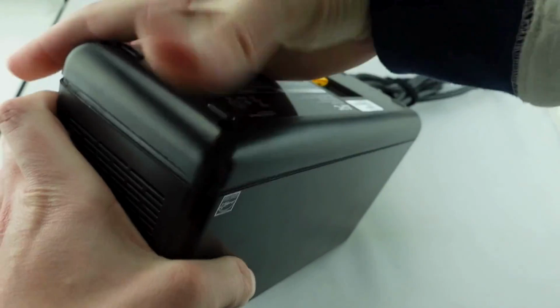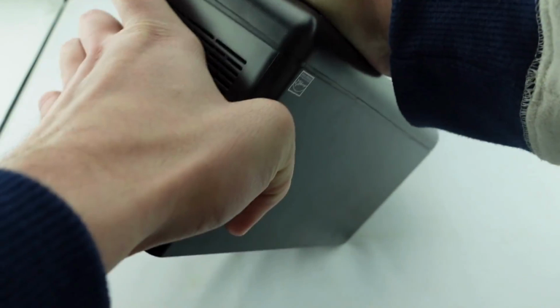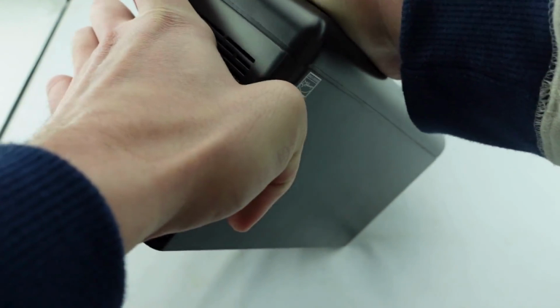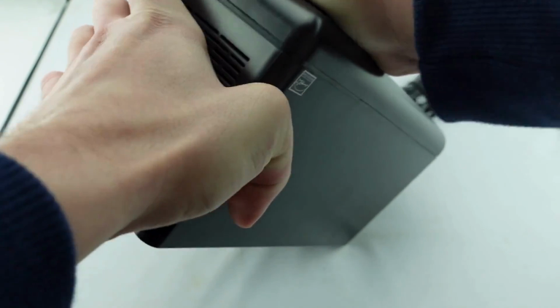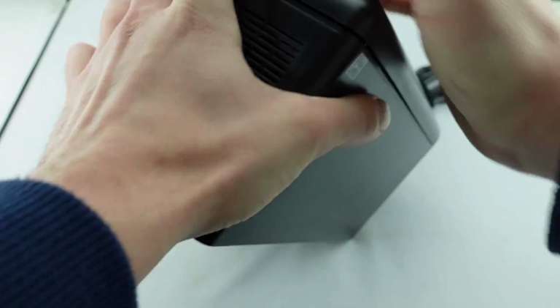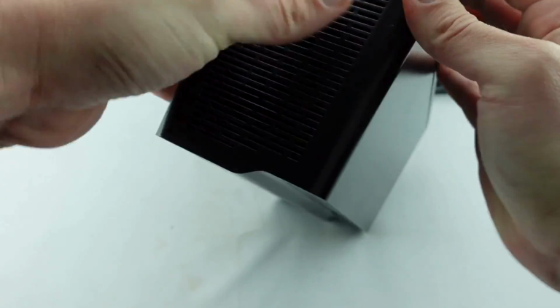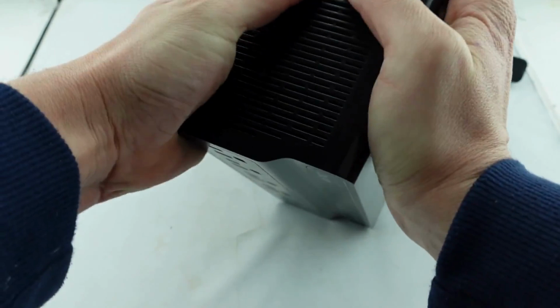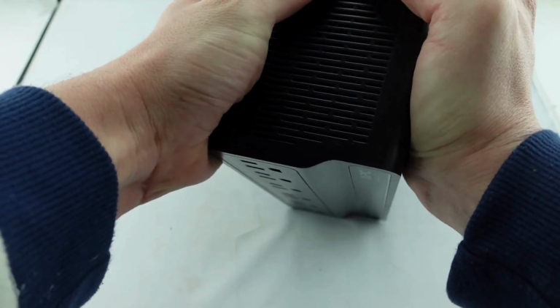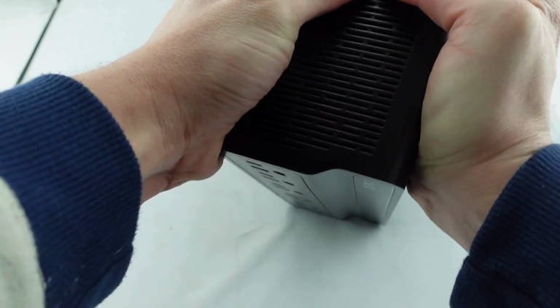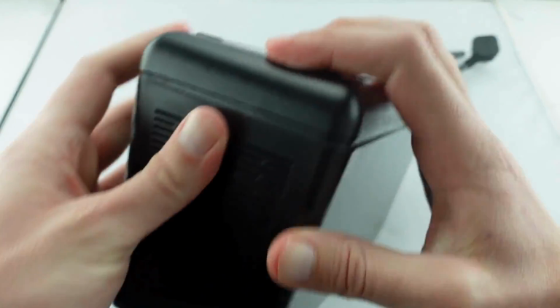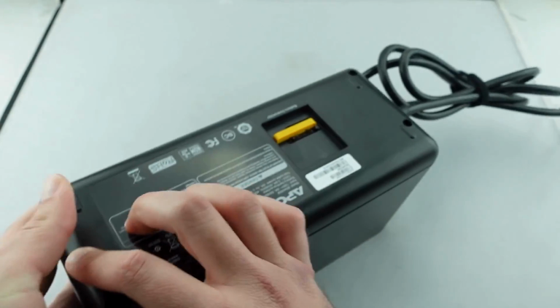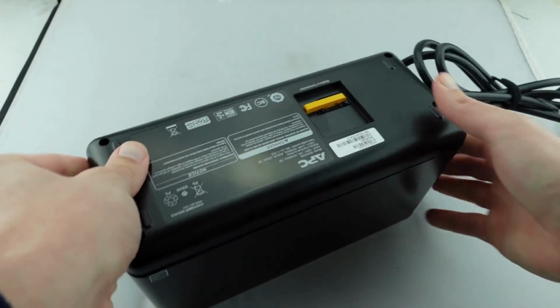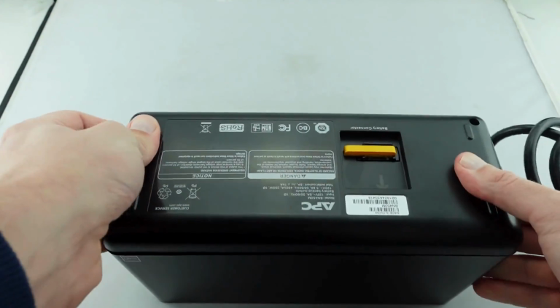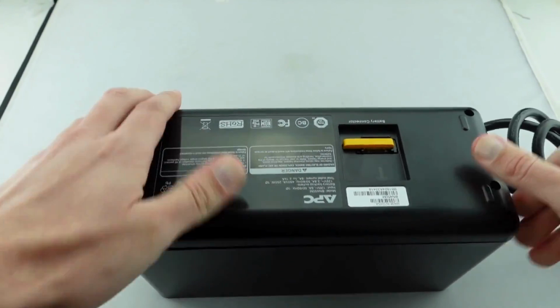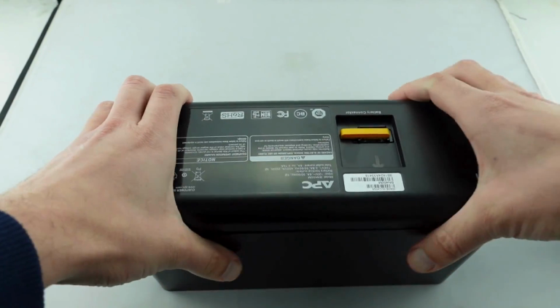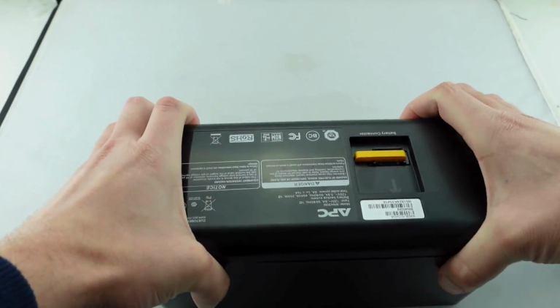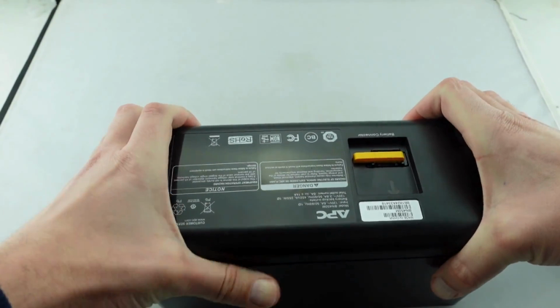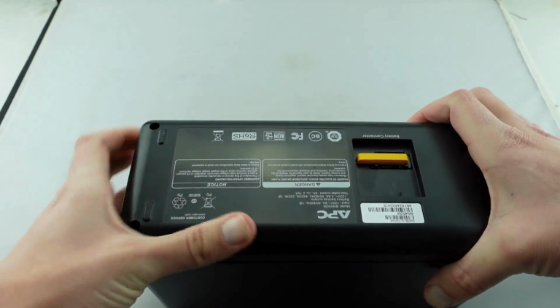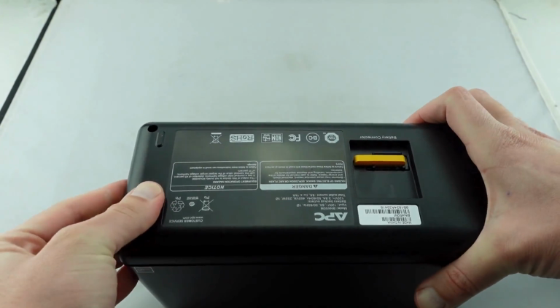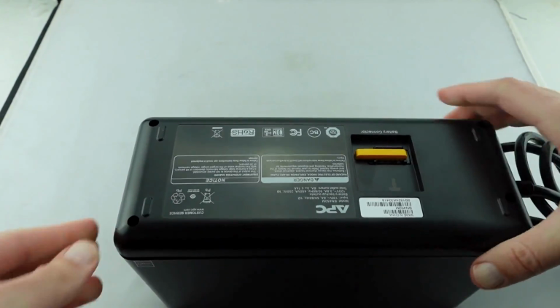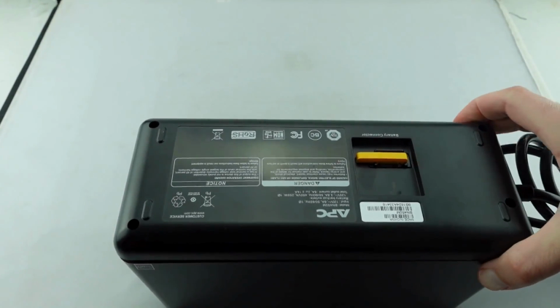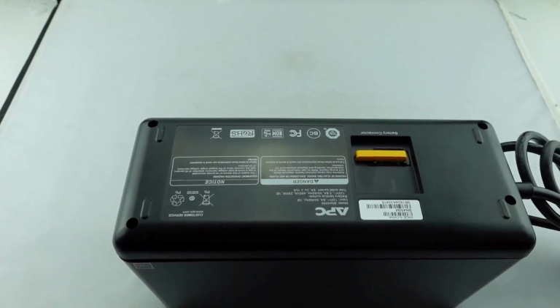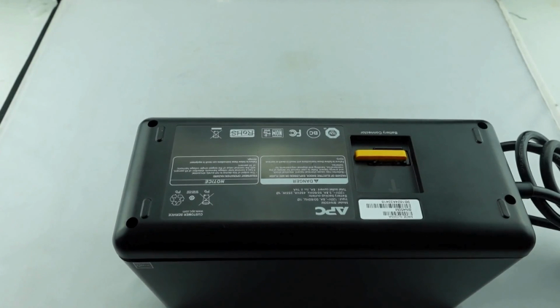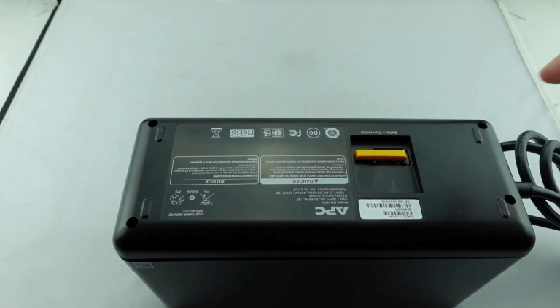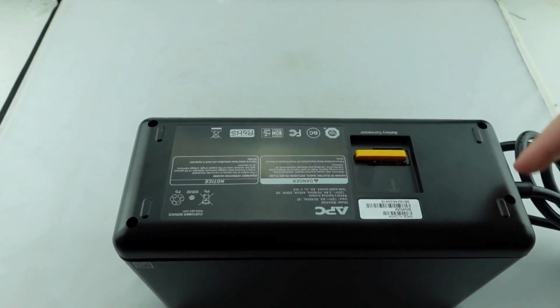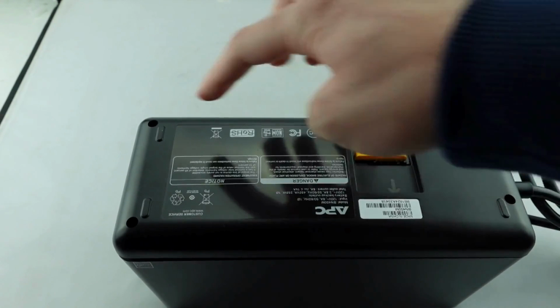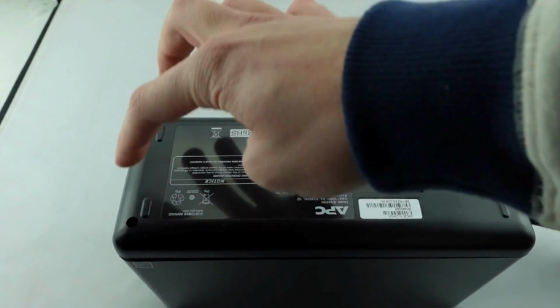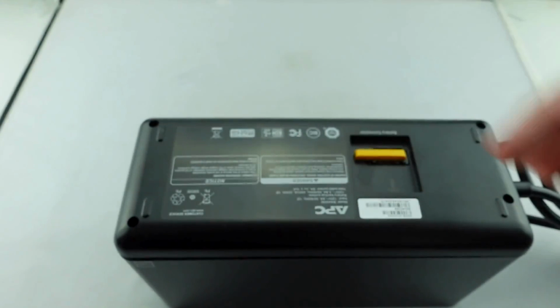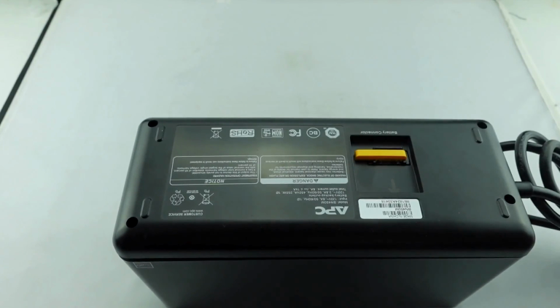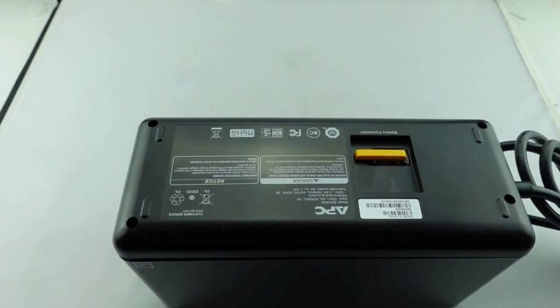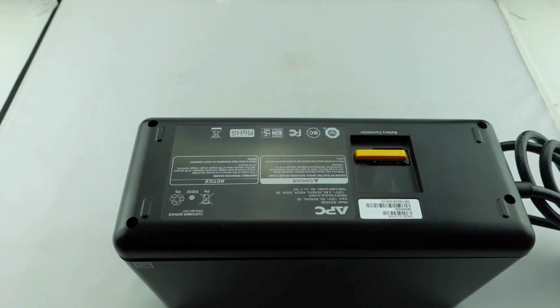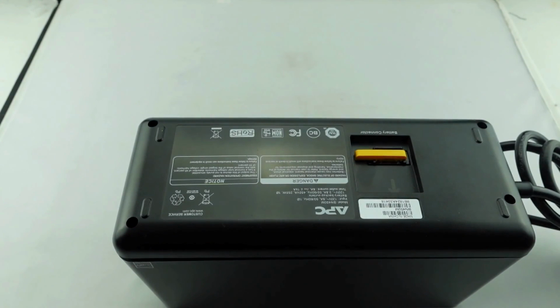You might have to wiggle it a little bit, but rest assured it will snap in there. Then we're just going to put the screws back in — one, two, three, four. And this unit should be good to go.